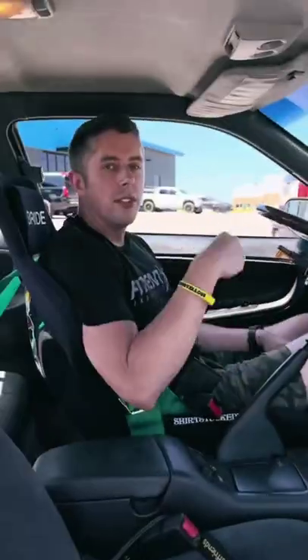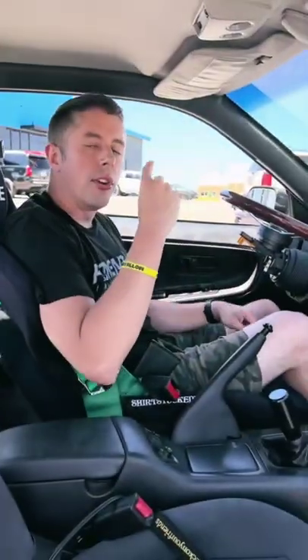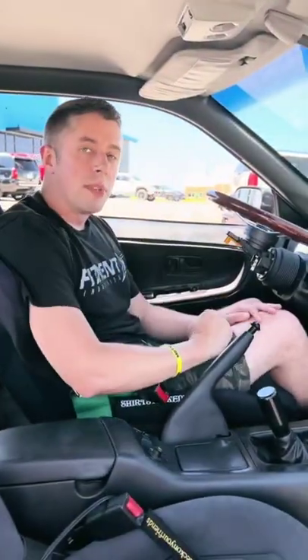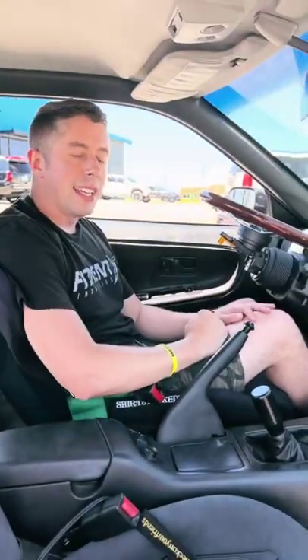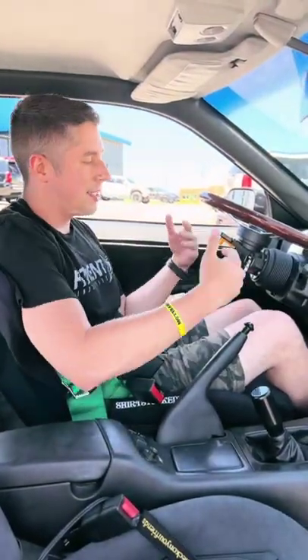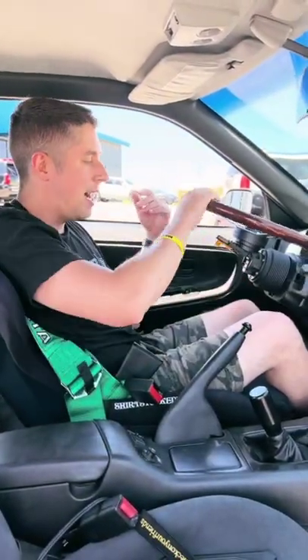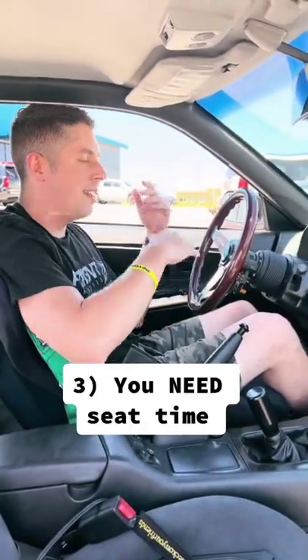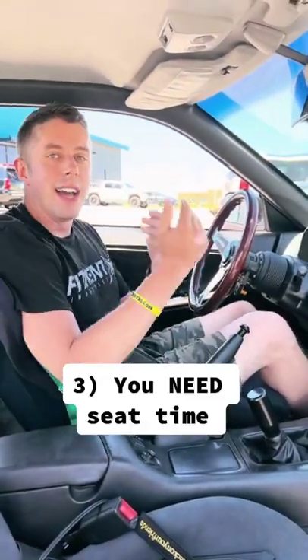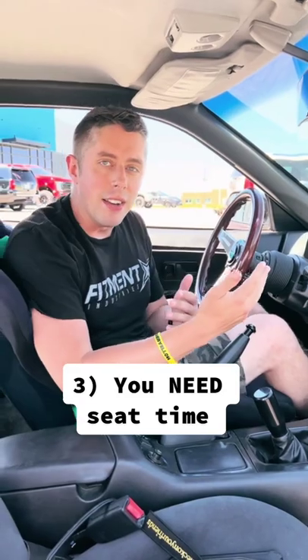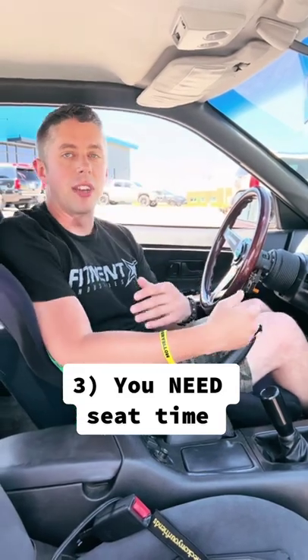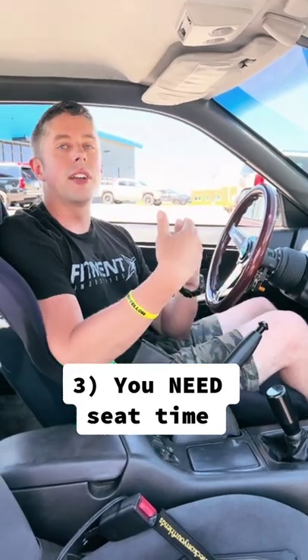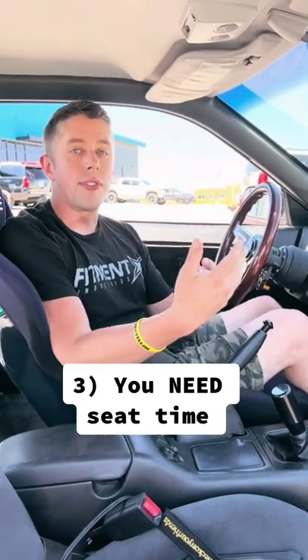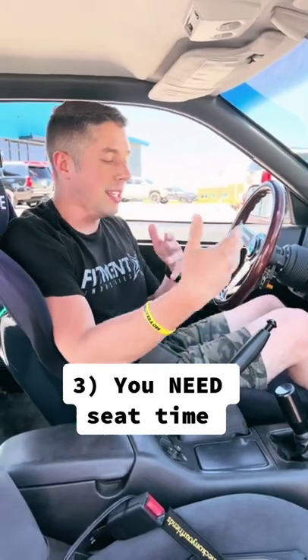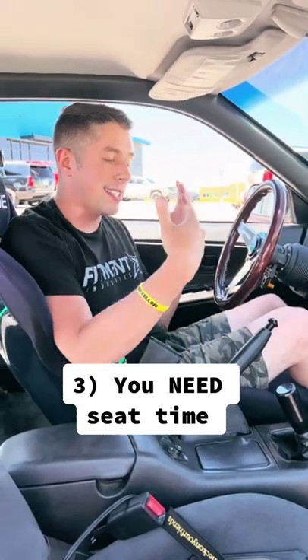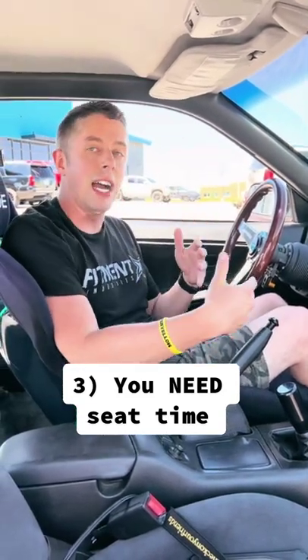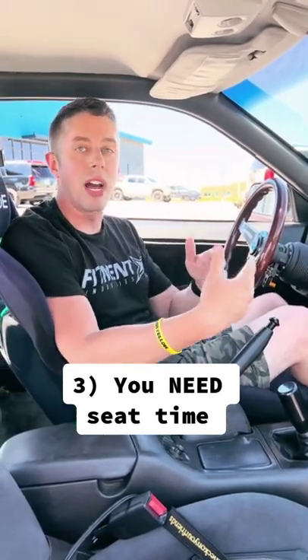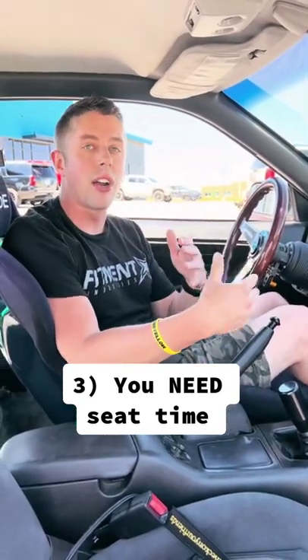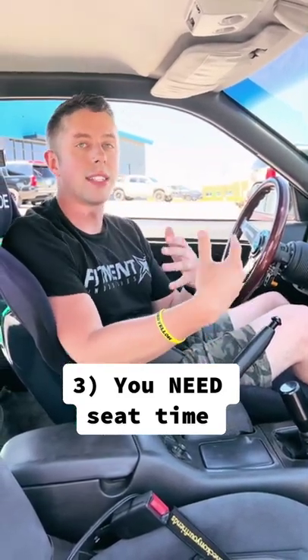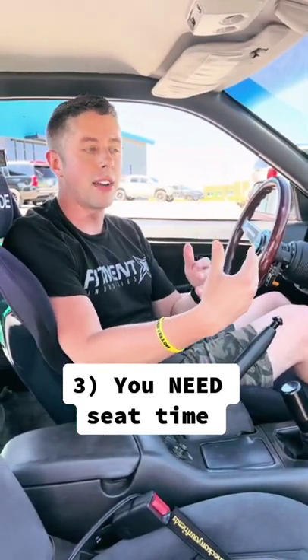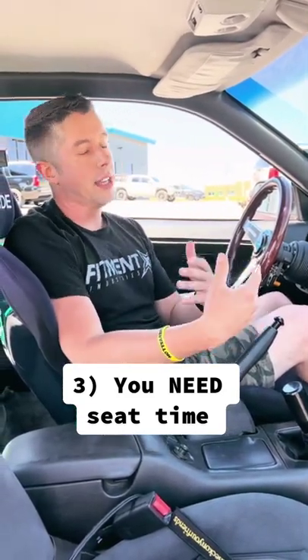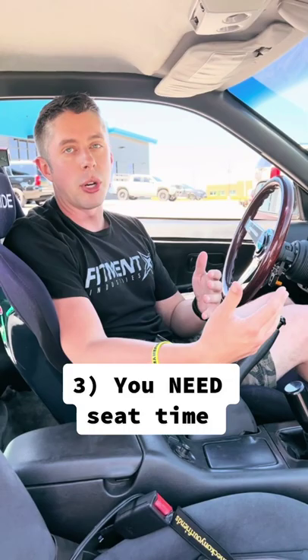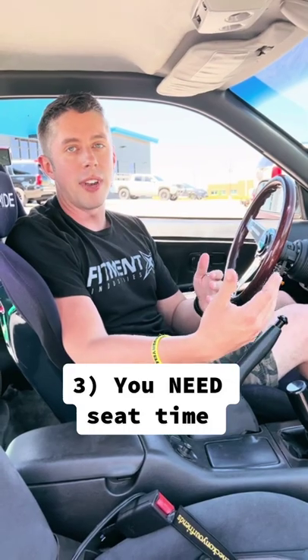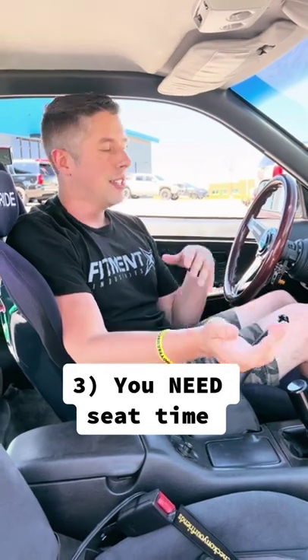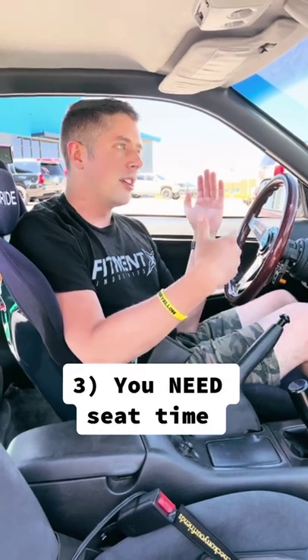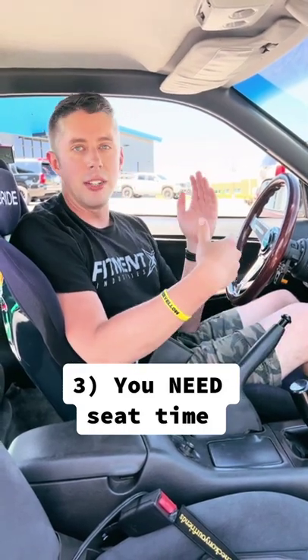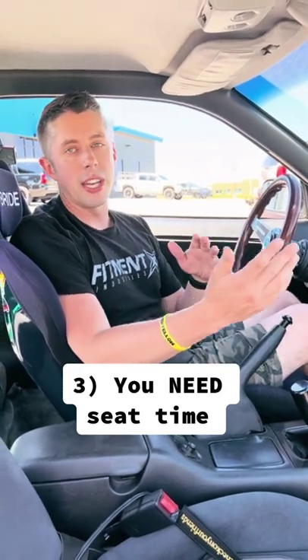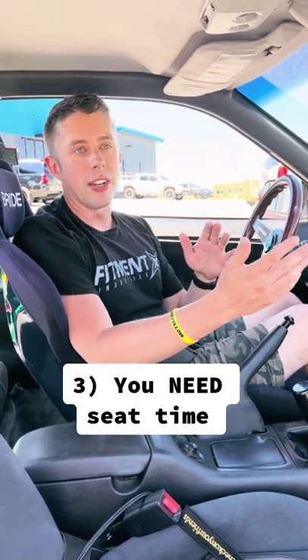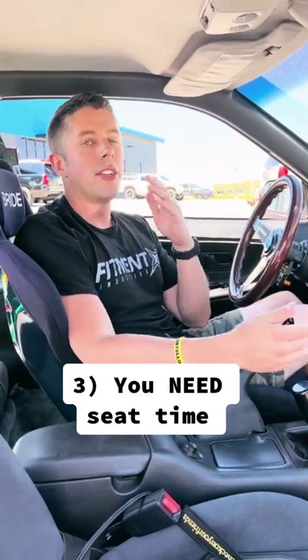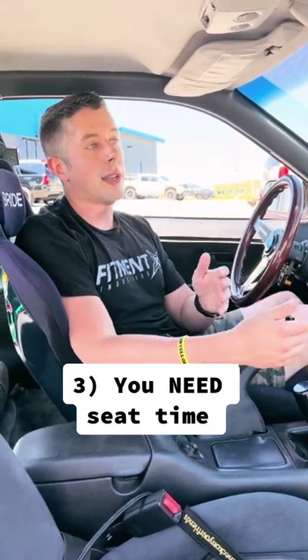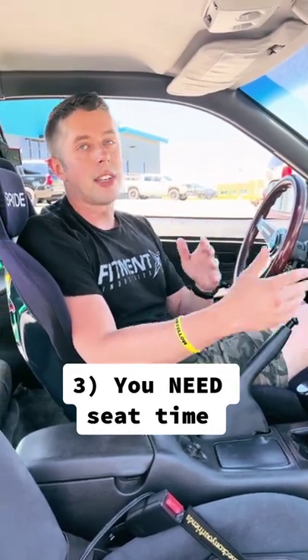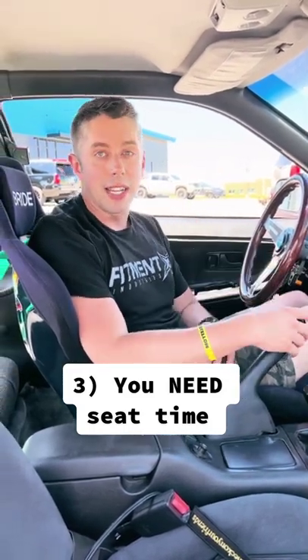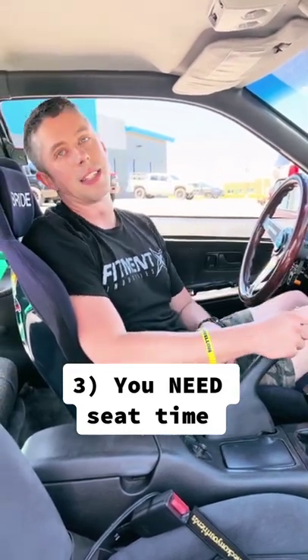The third rookie mistake is not getting enough seat time. If you're starting to drift, you actually need to drive the car a lot to get better. You can't just show up to one event, say you drifted, and think you're the drift king. You've got to keep driving, you've got to get that seat time.